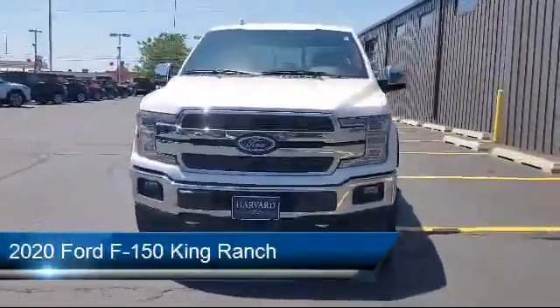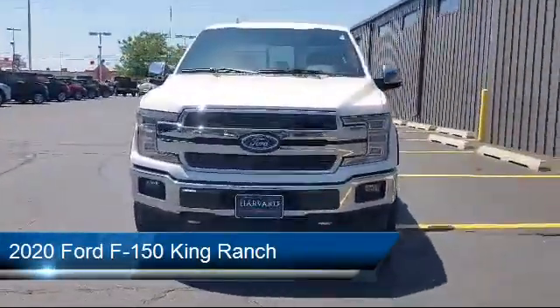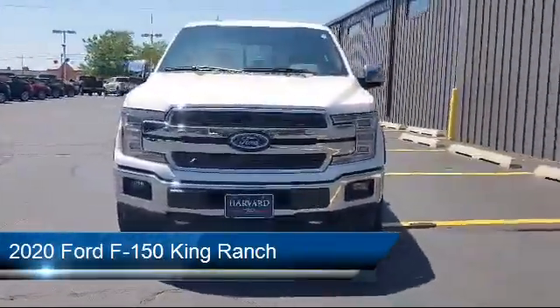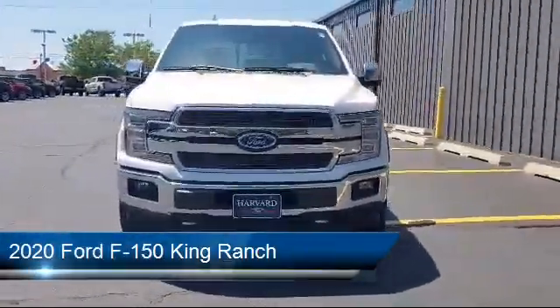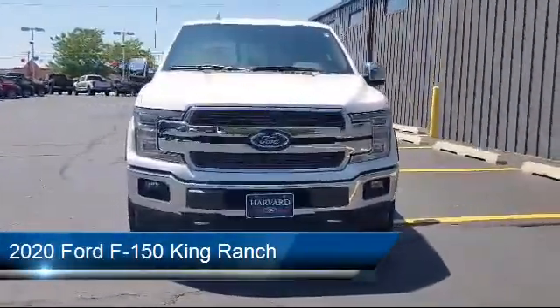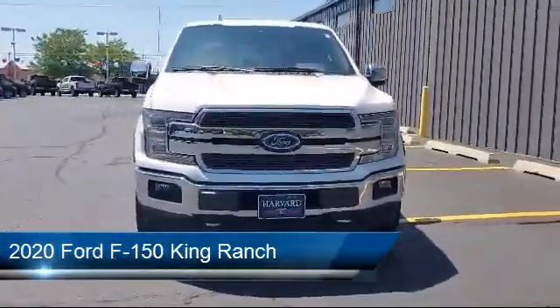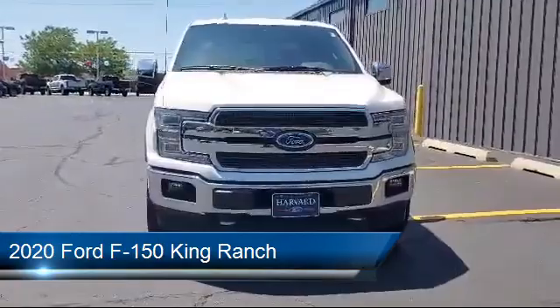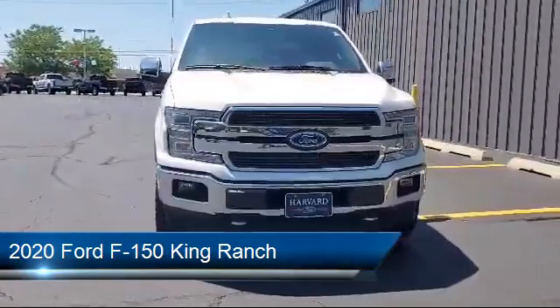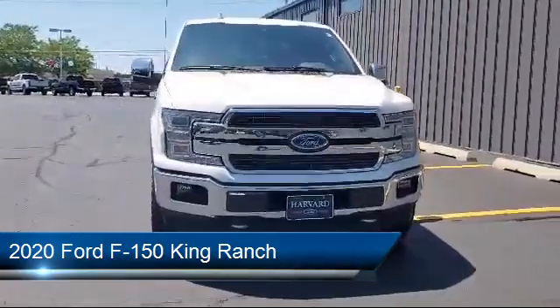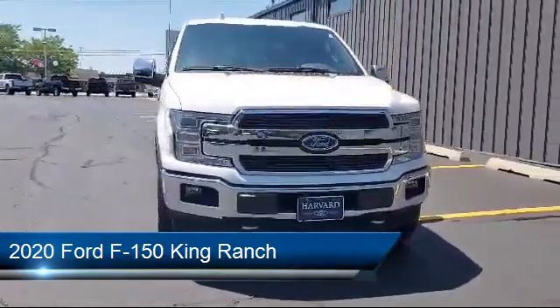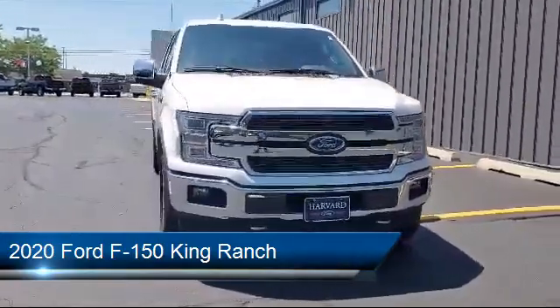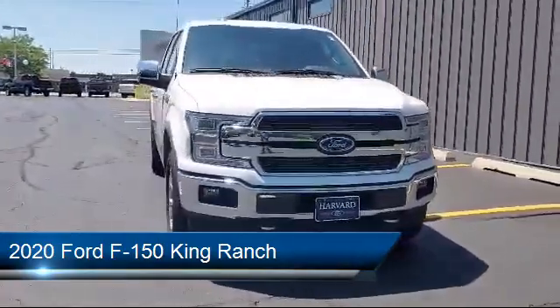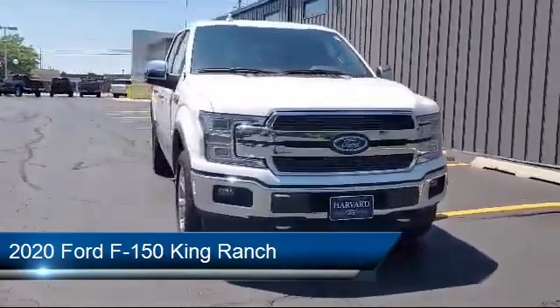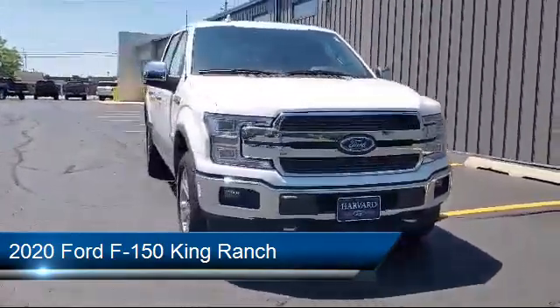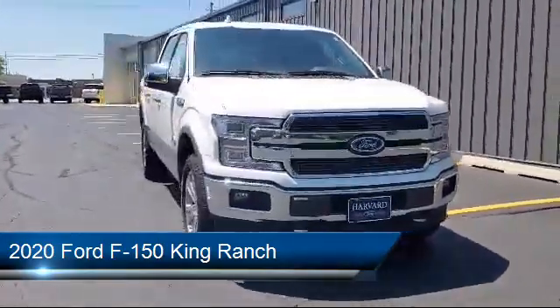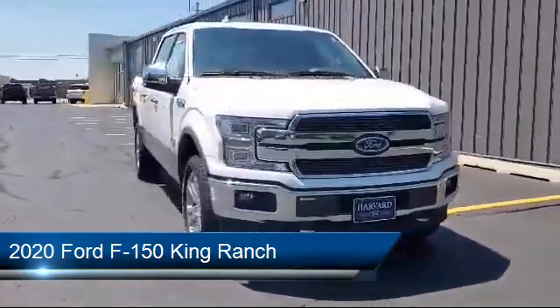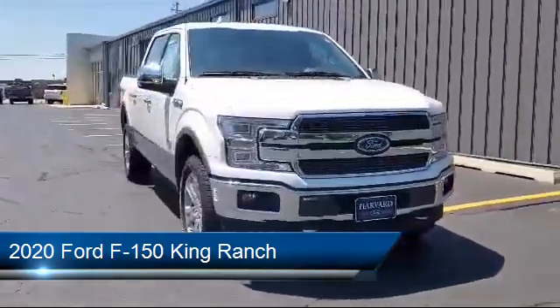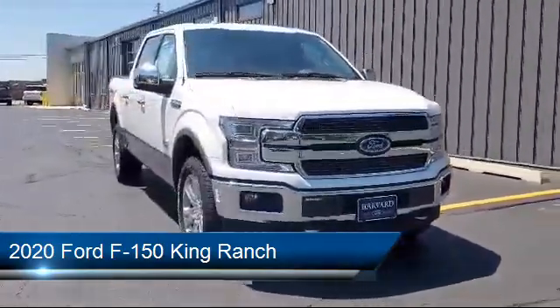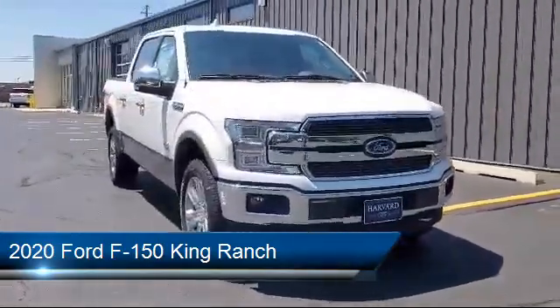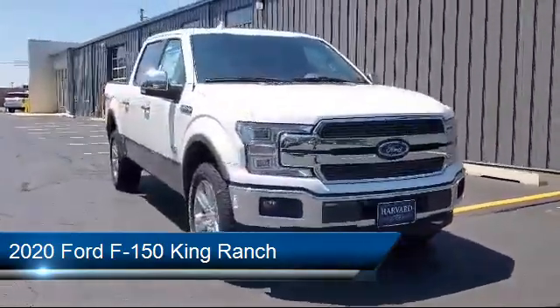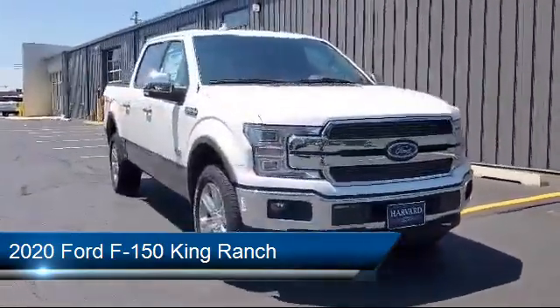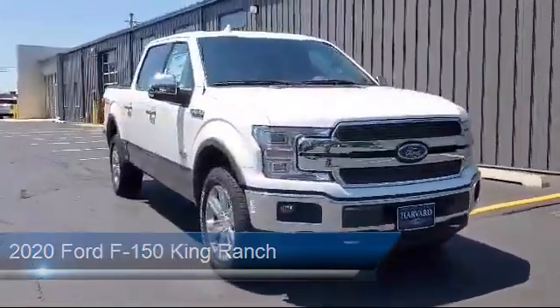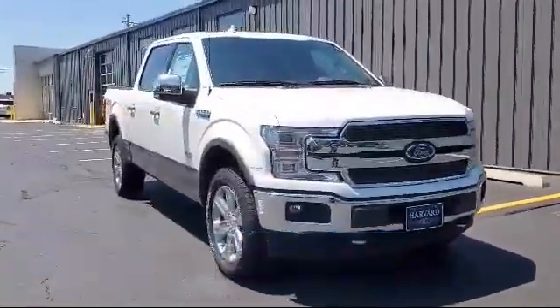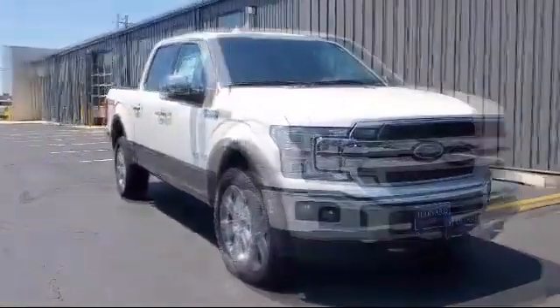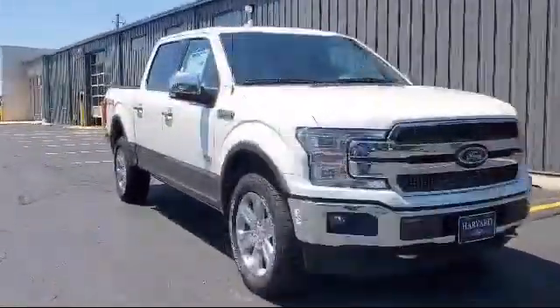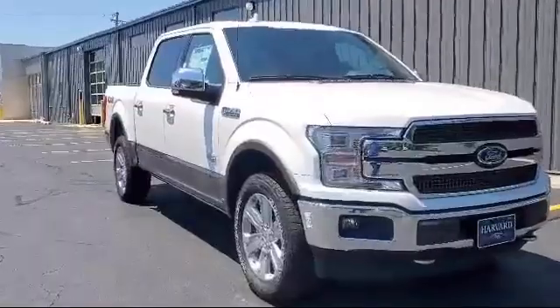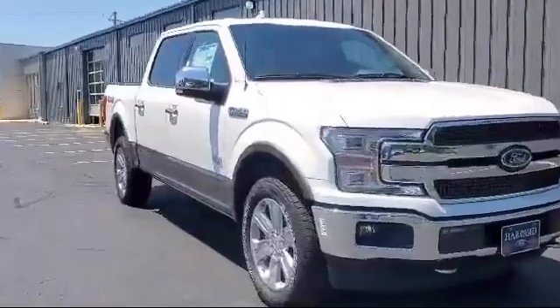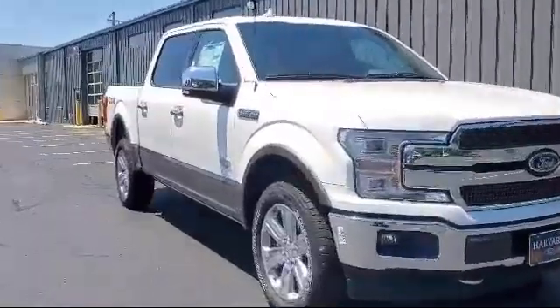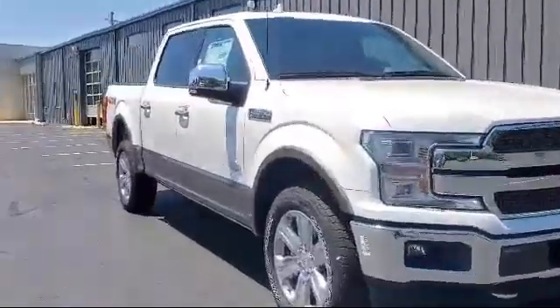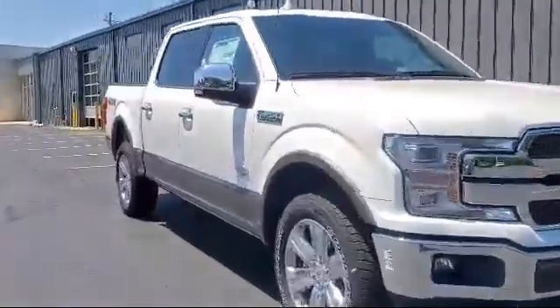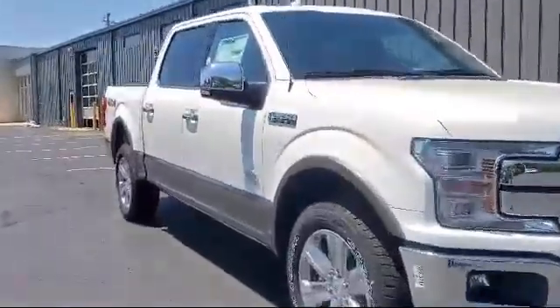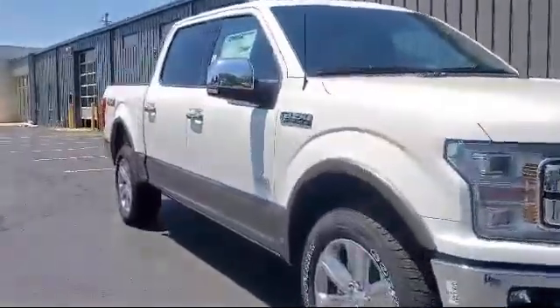It comes equipped with leather seating, privacy glass, remote start system, navigation, and rain sensitive windshield wipers.